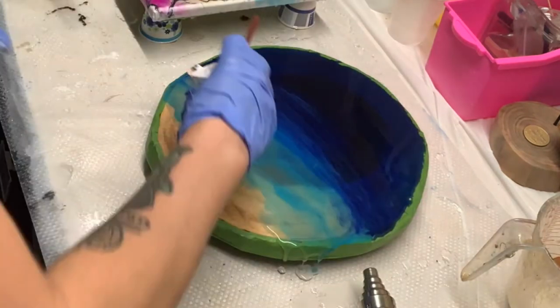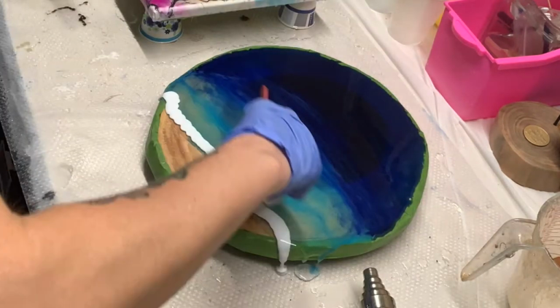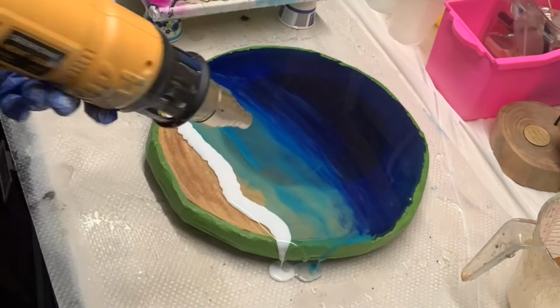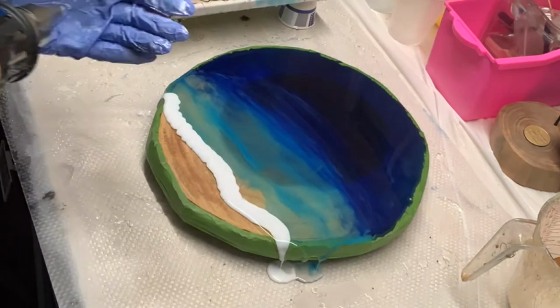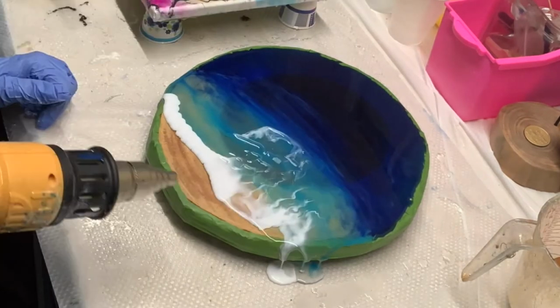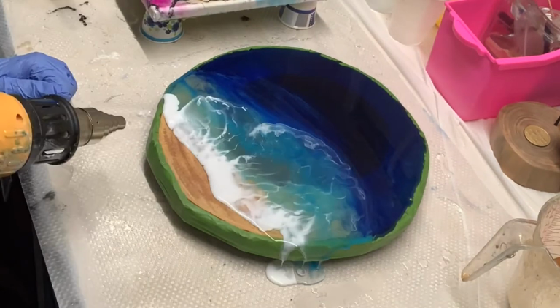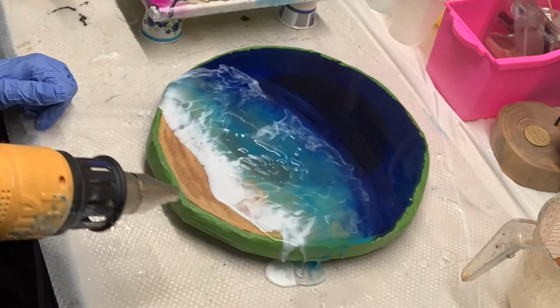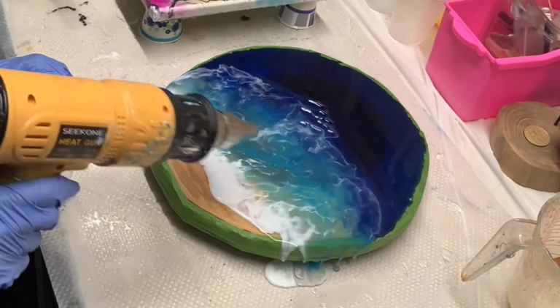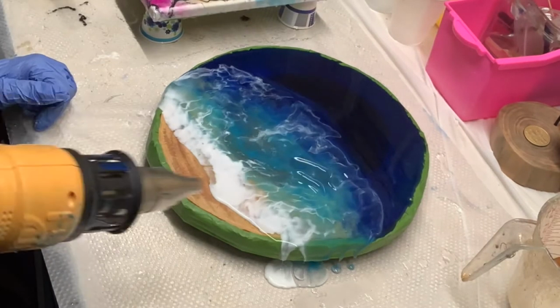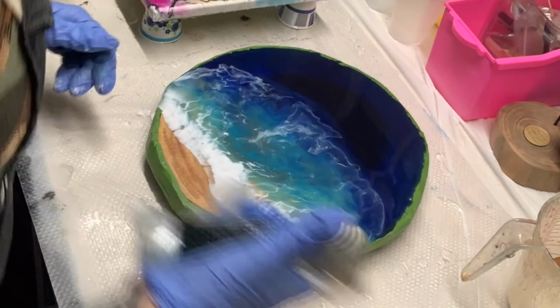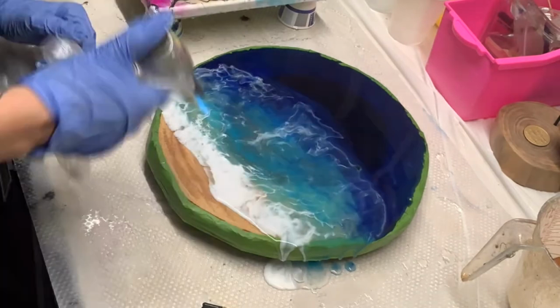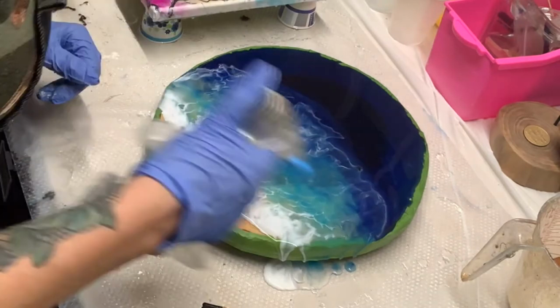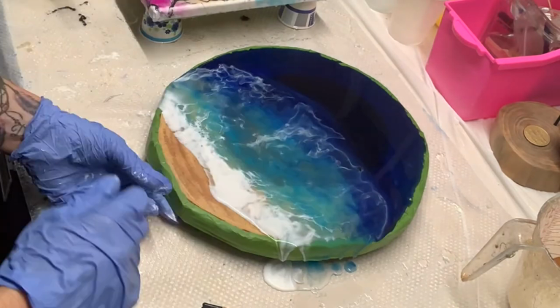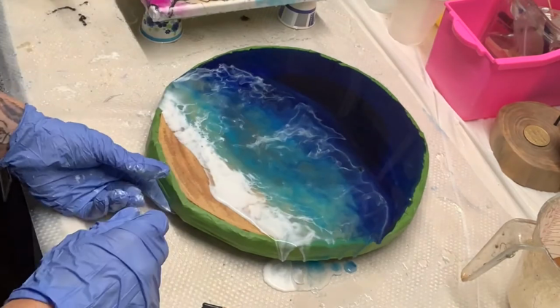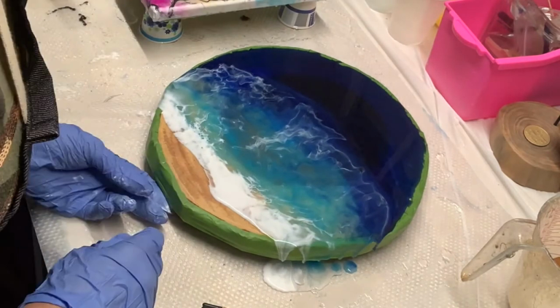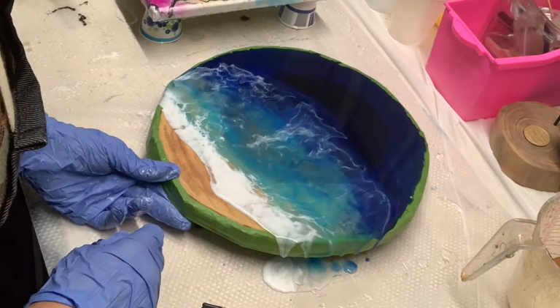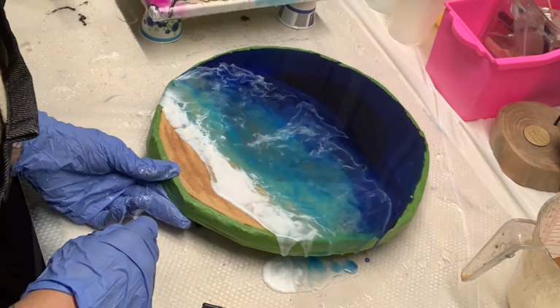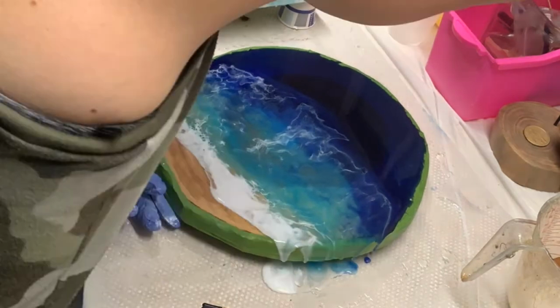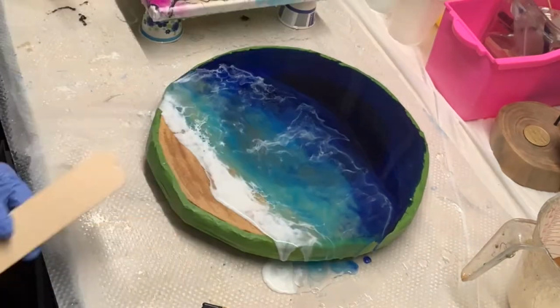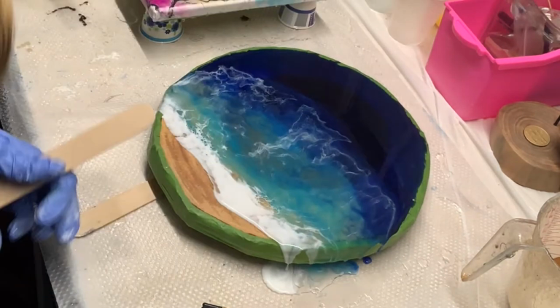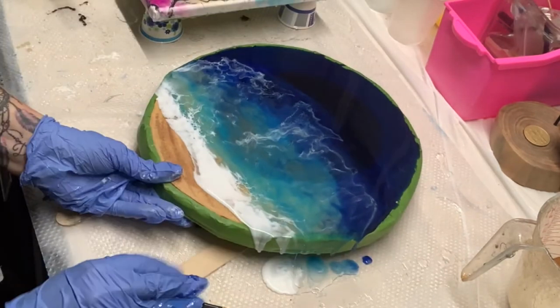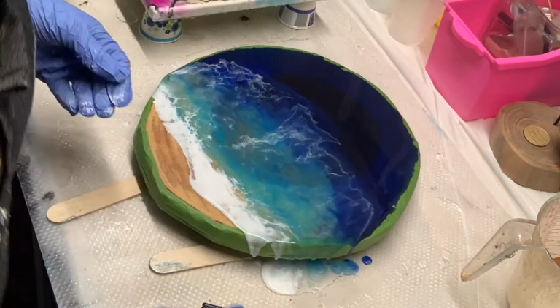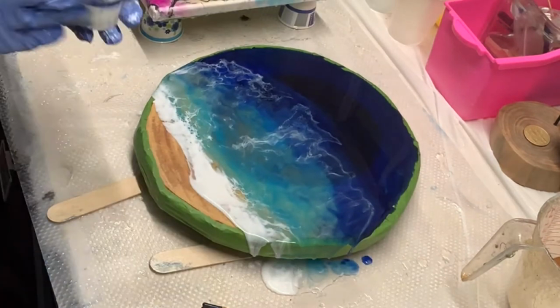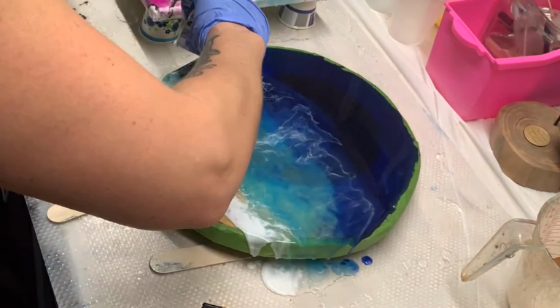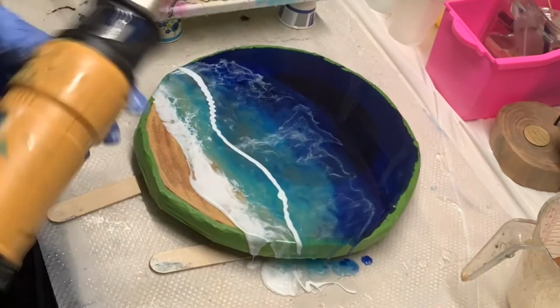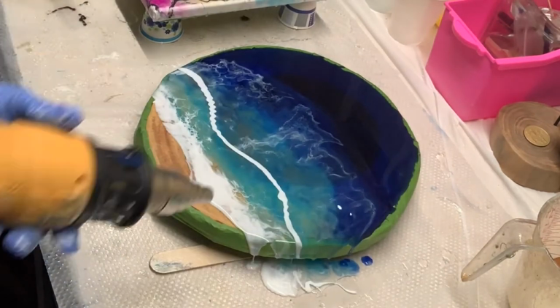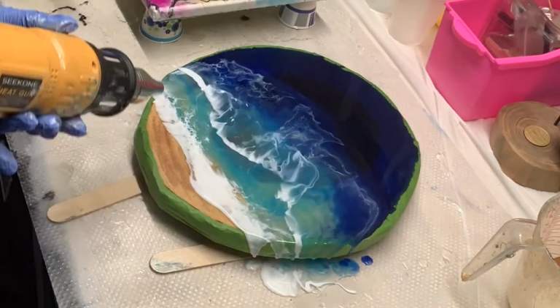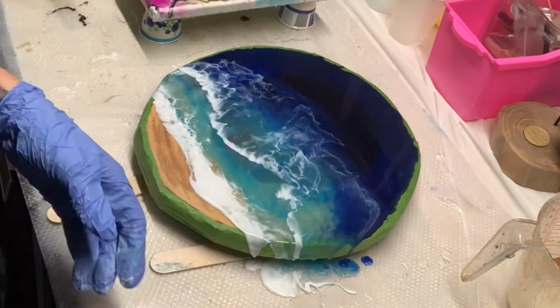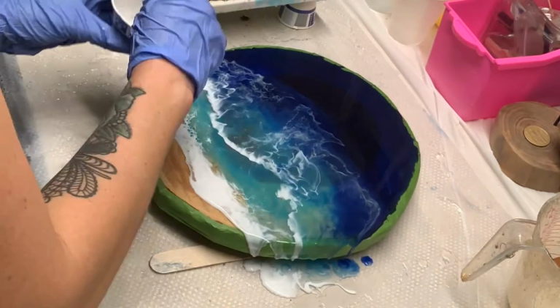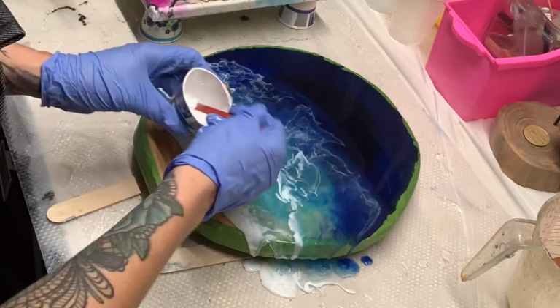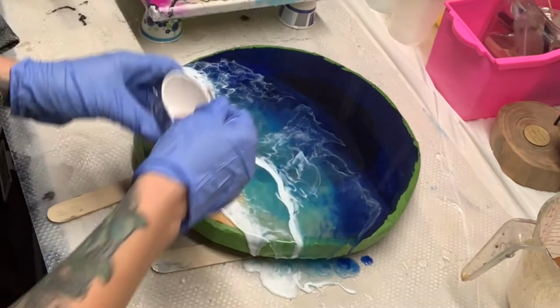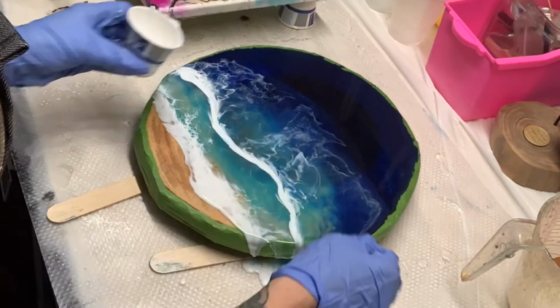Then you go ahead and pour the white line, and you use a heat gun with a nozzle attachment and just blow that white strip up into the darker colors.